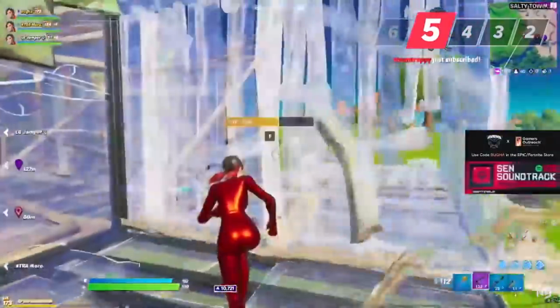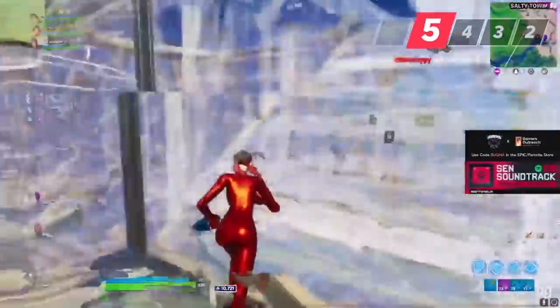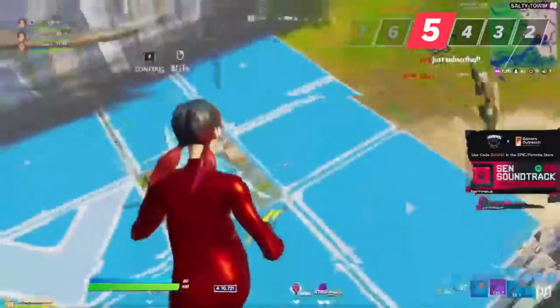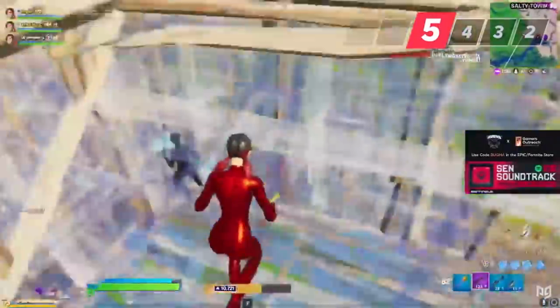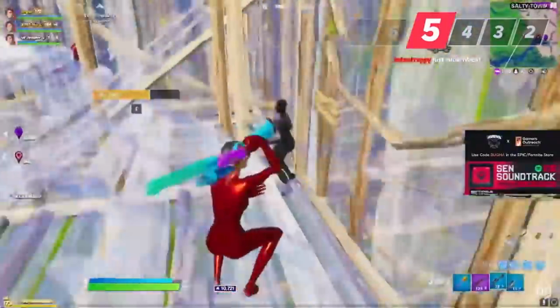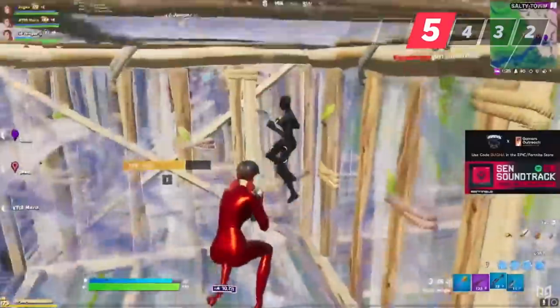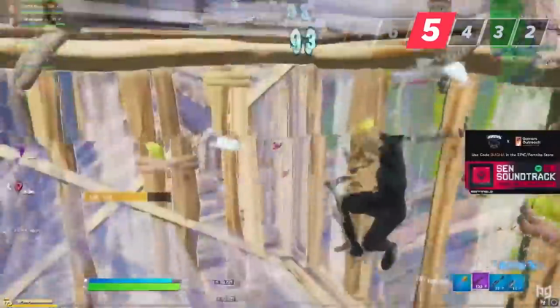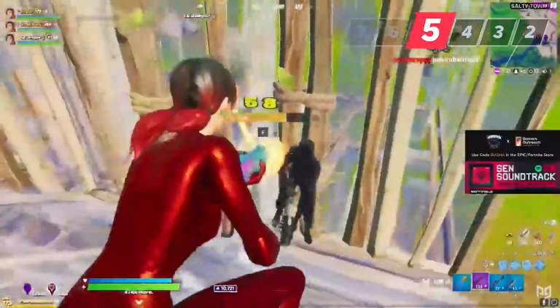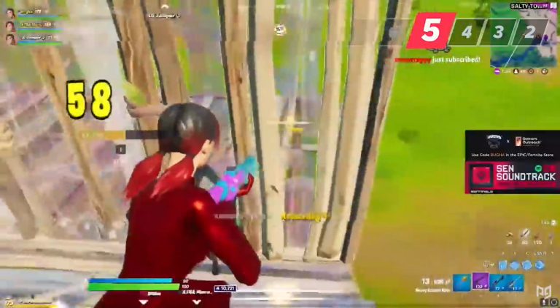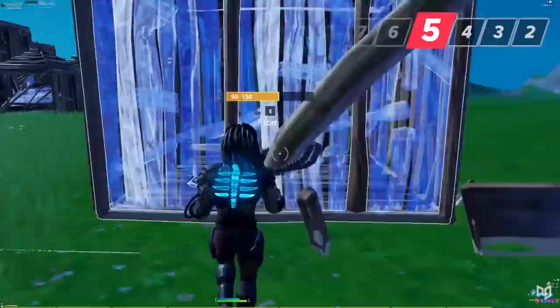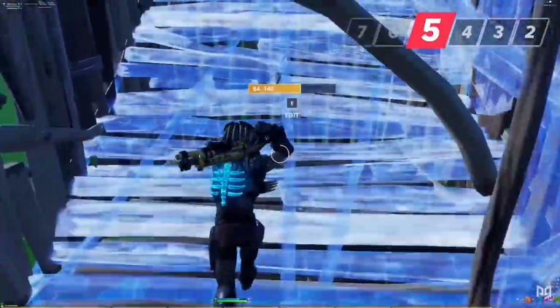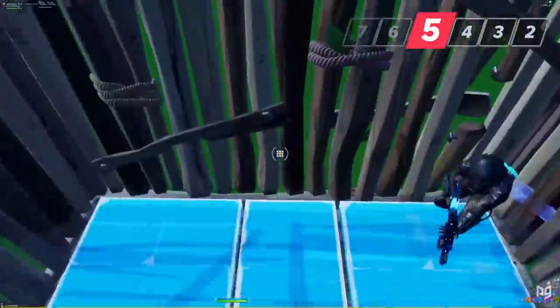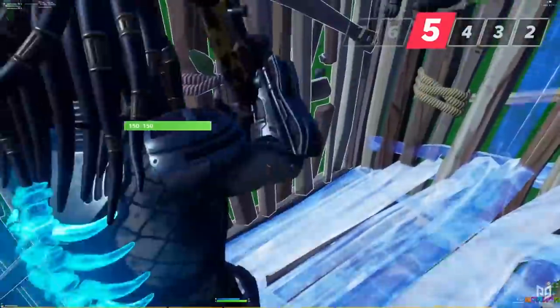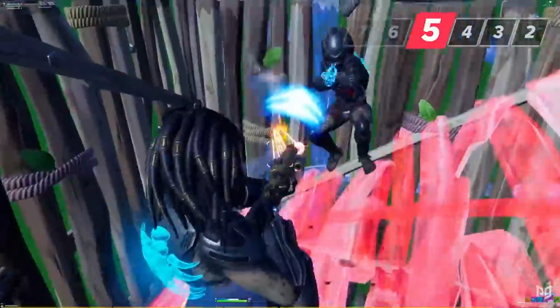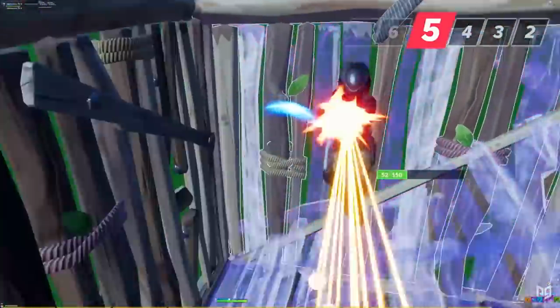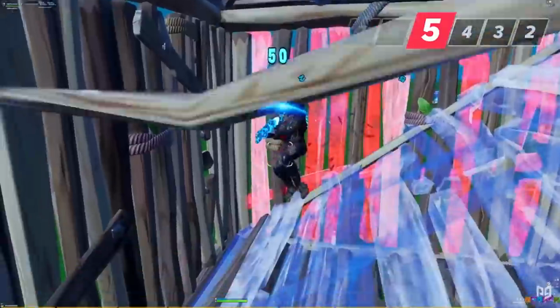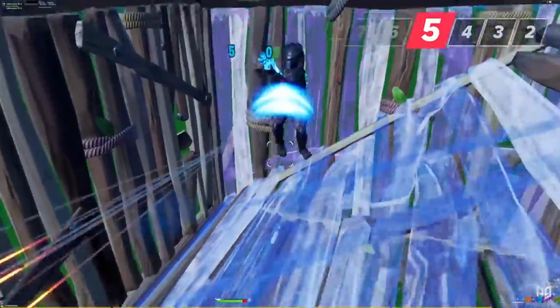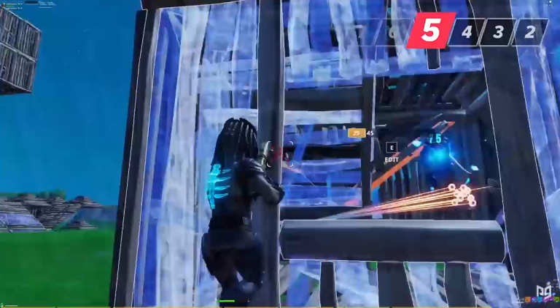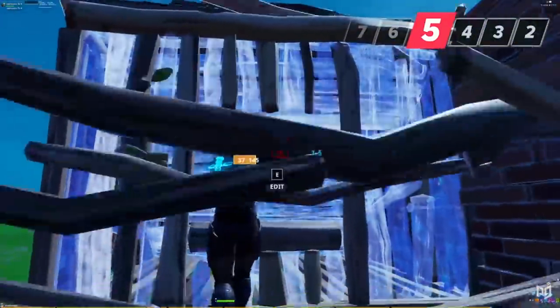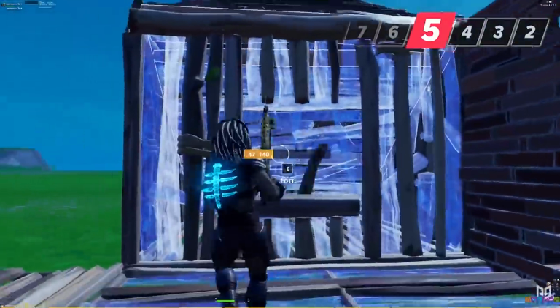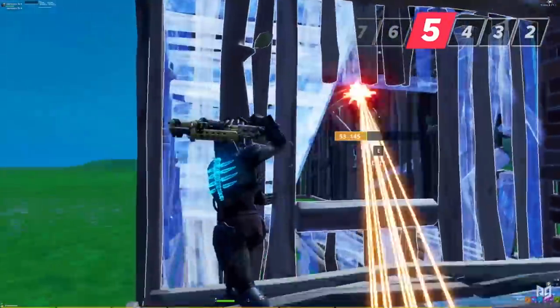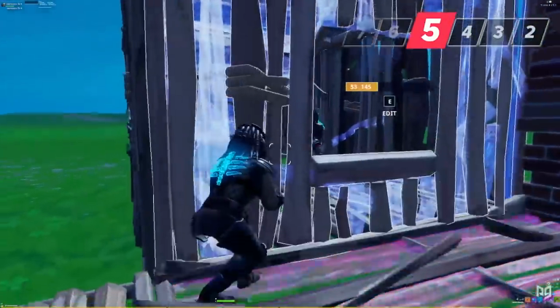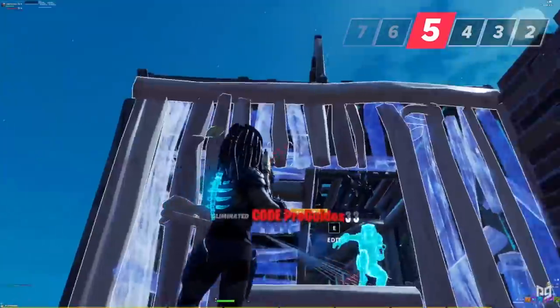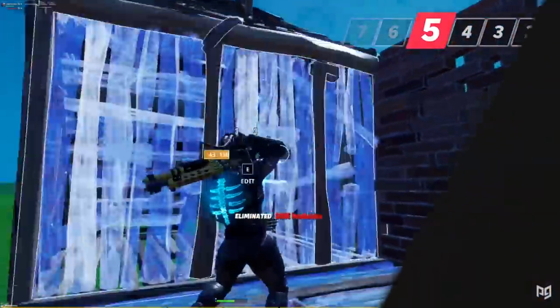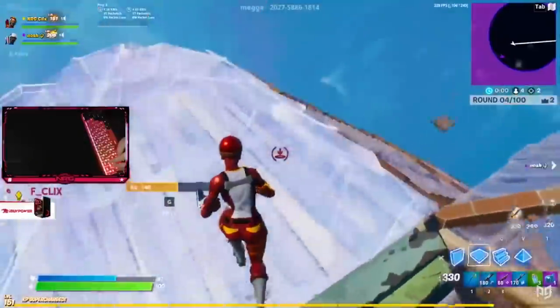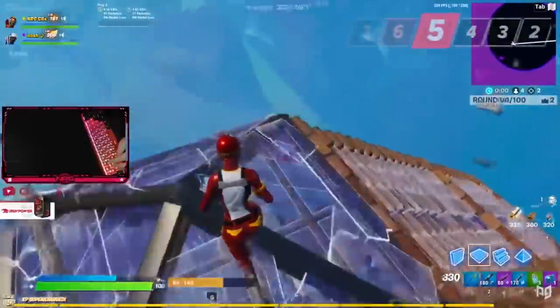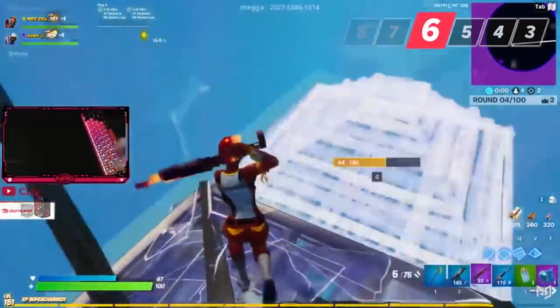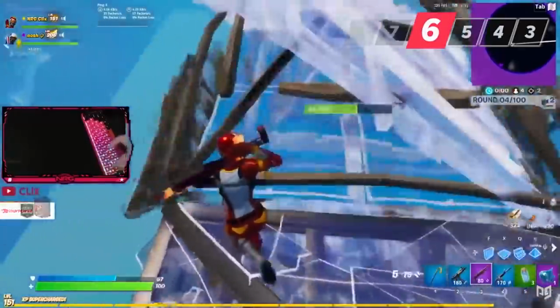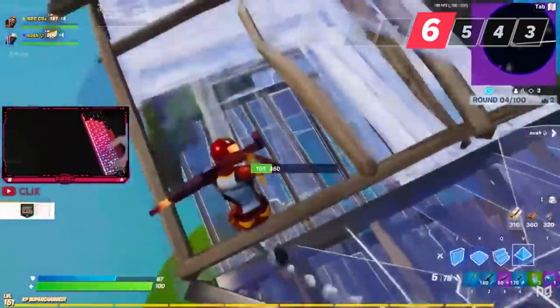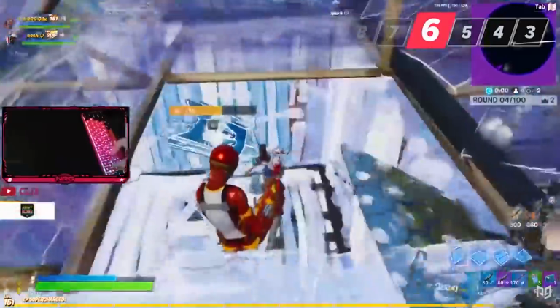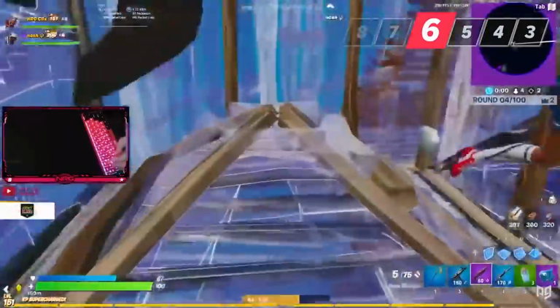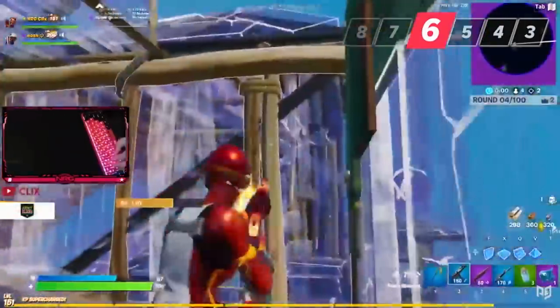When you've got an opponent in your box and you control the ramp, only flip it if they are not looking at you — otherwise they're gonna get their shot off first. In cases when they are looking, it's better to just get out and edit your wall to create a right-hand peek.